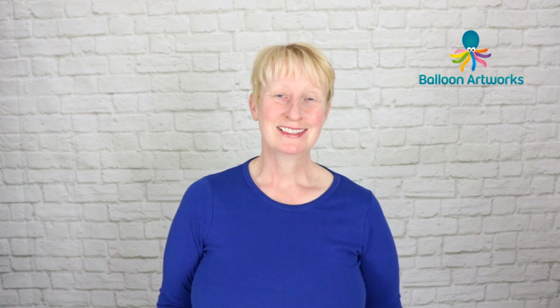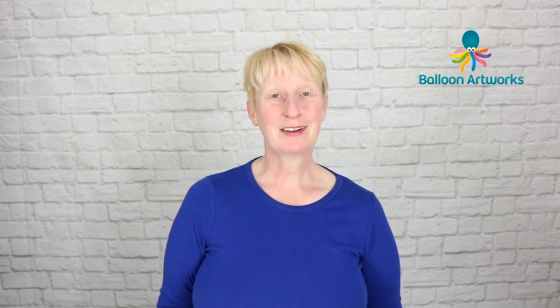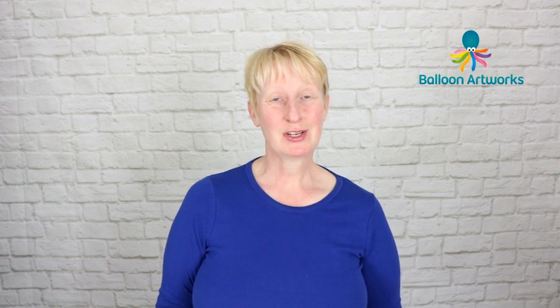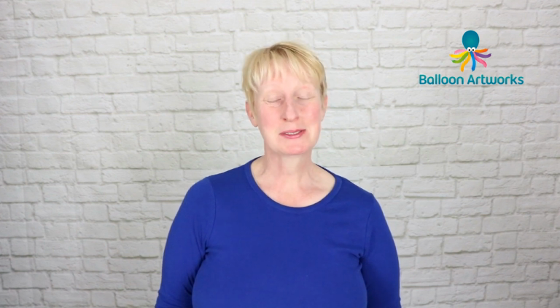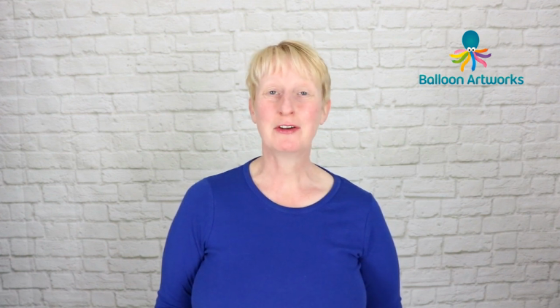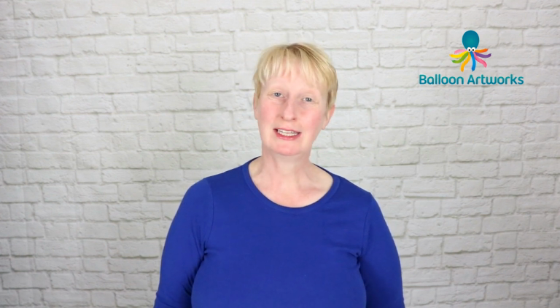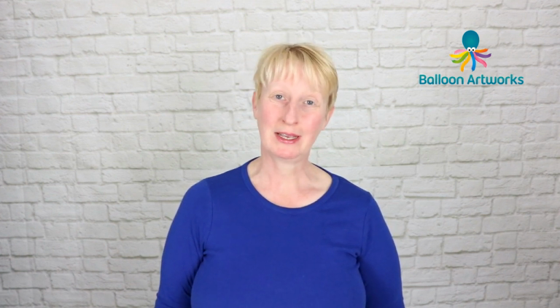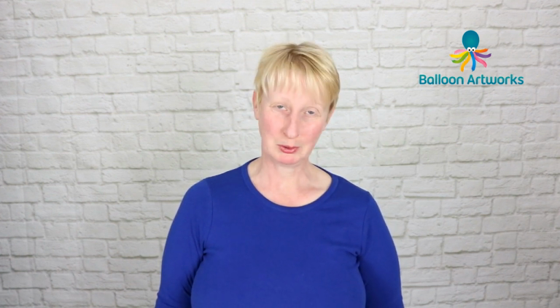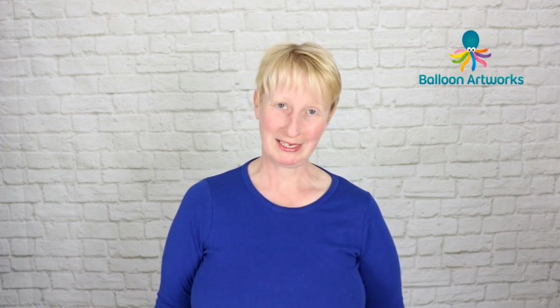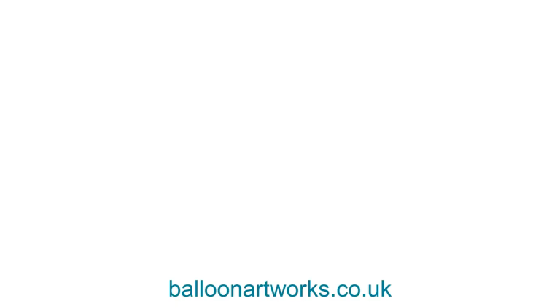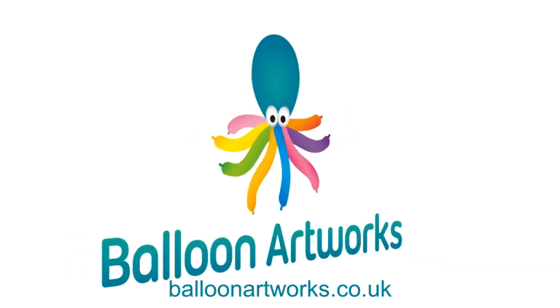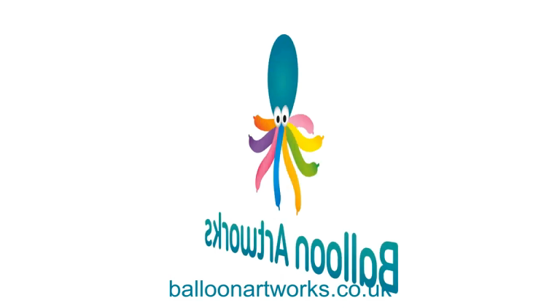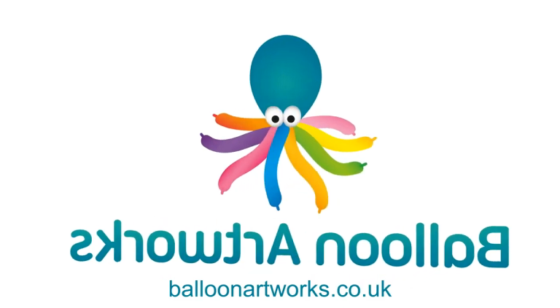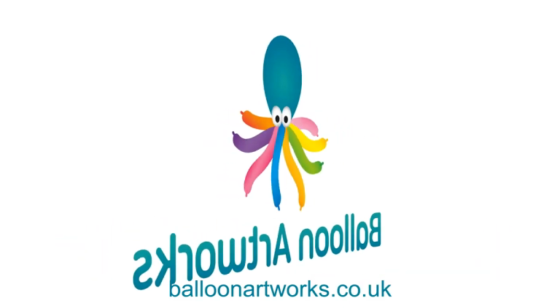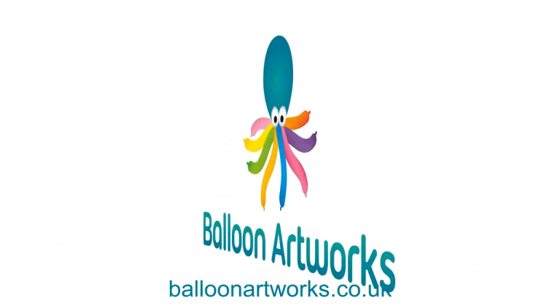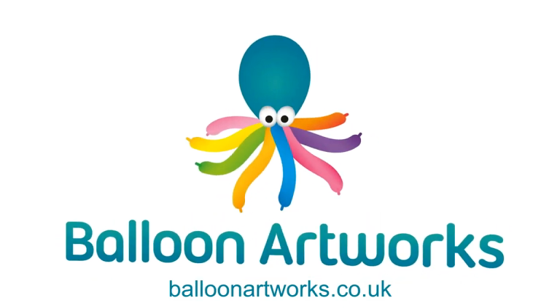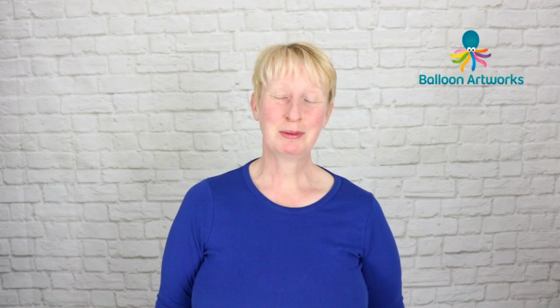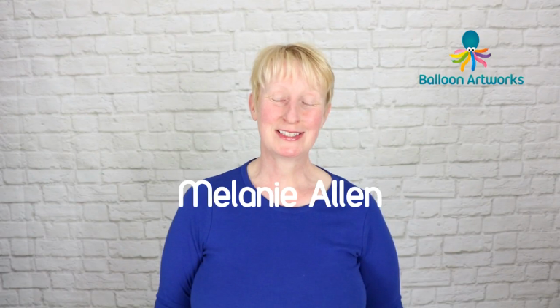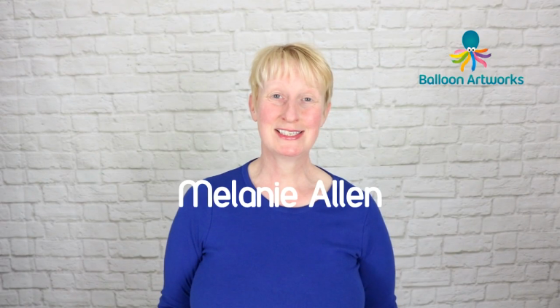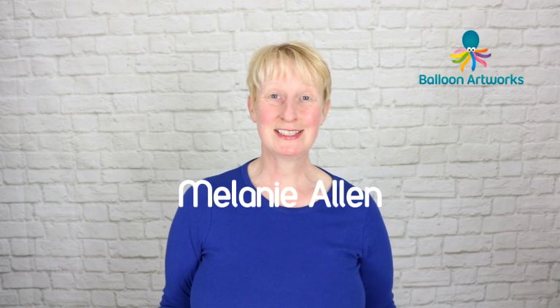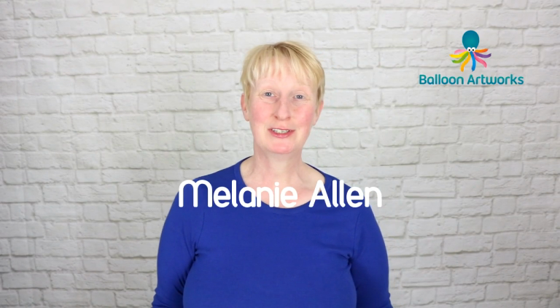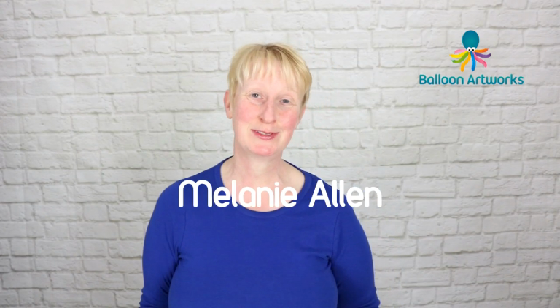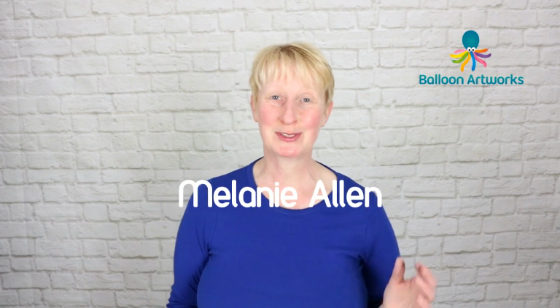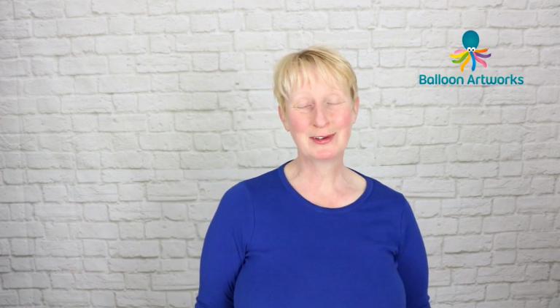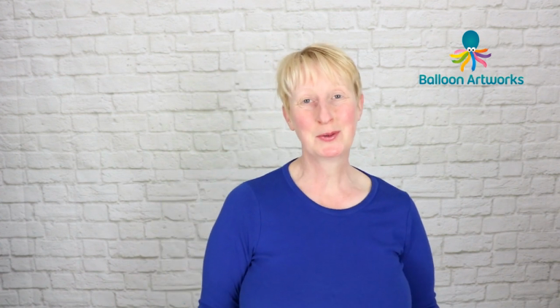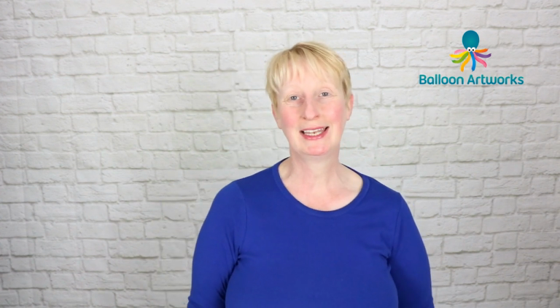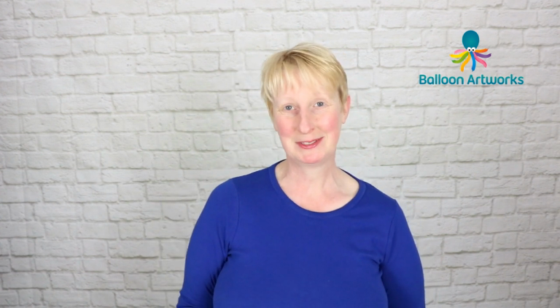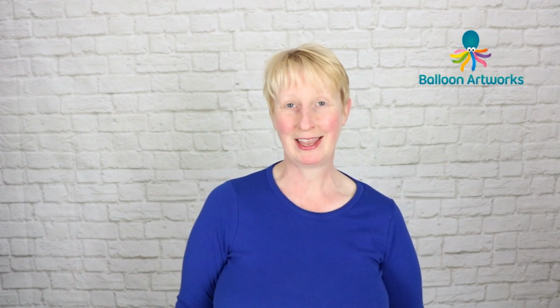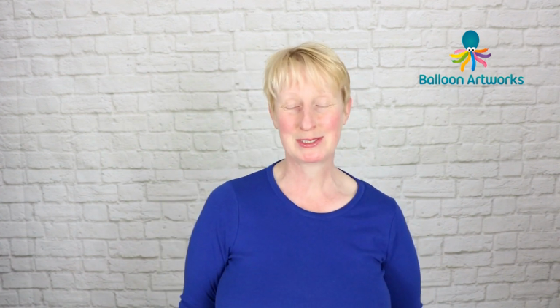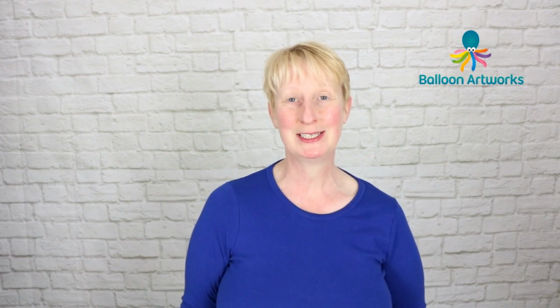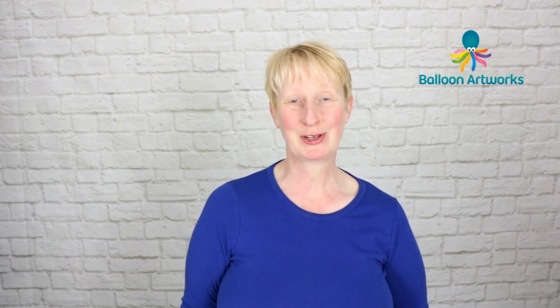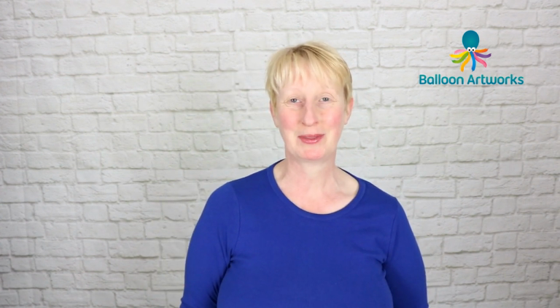Today I'm going to show you how to make a really quick balloon bee. Hello balloon artists, this is another design you've asked for. You loved the quick Ladybird design and I'm so pleased you got a lot from that.